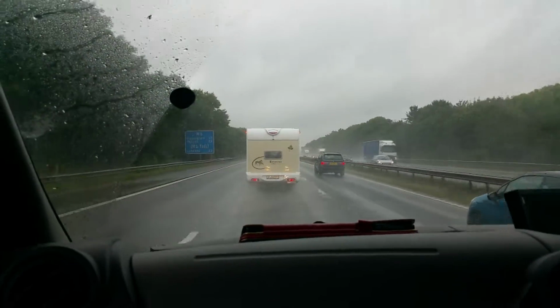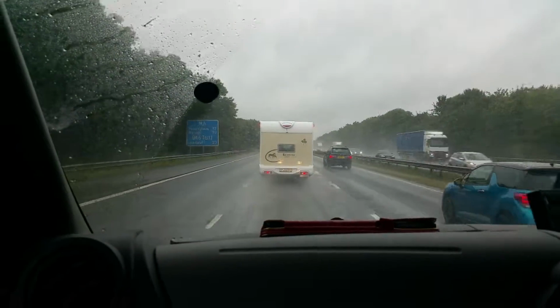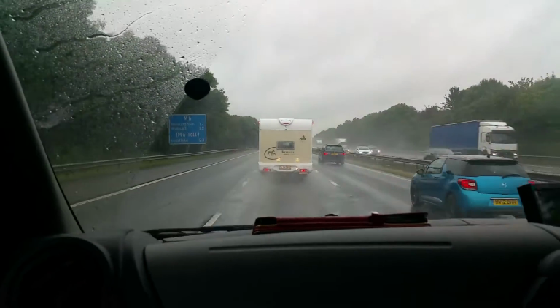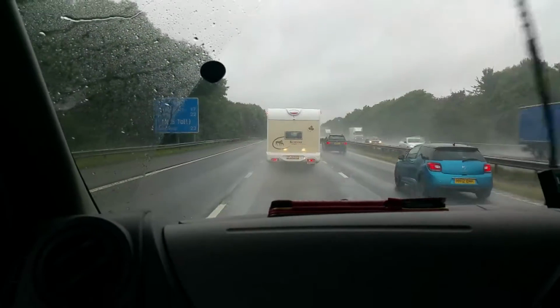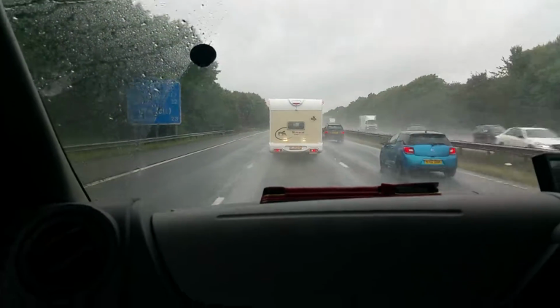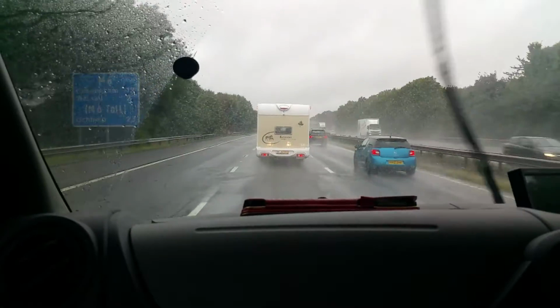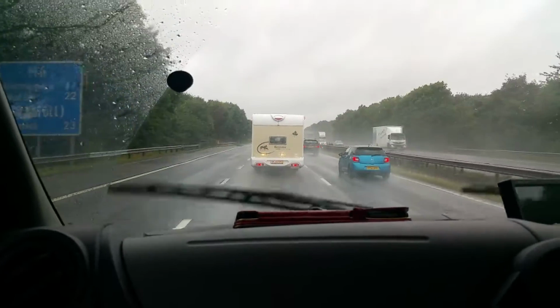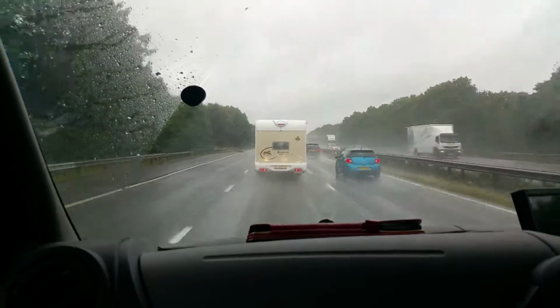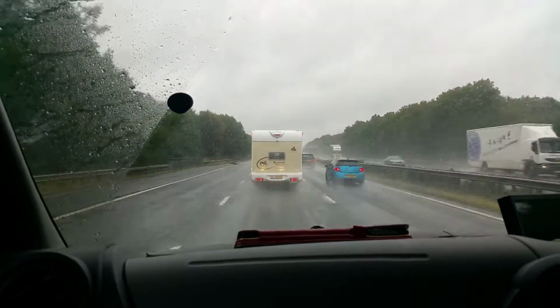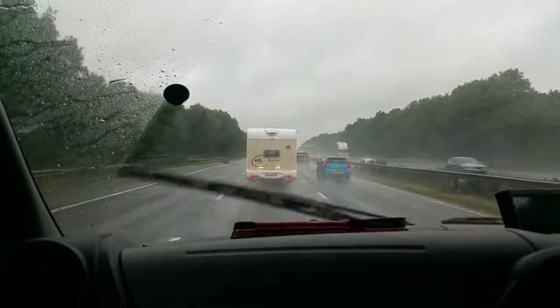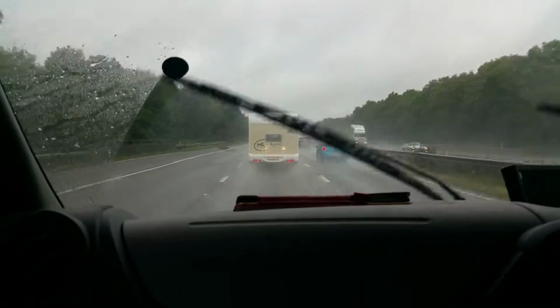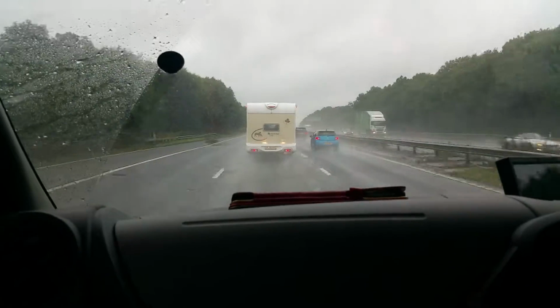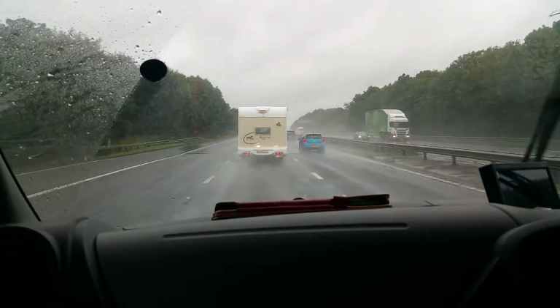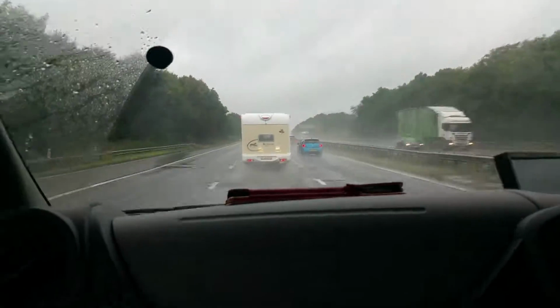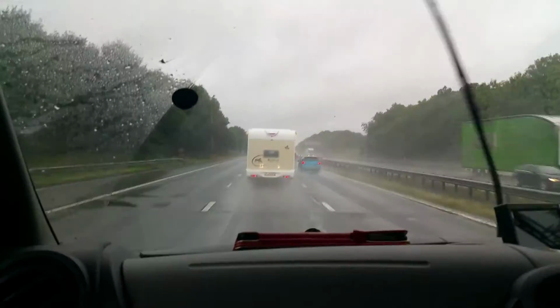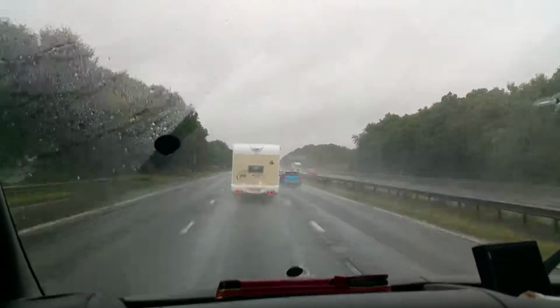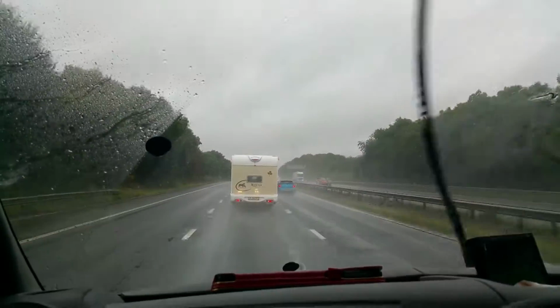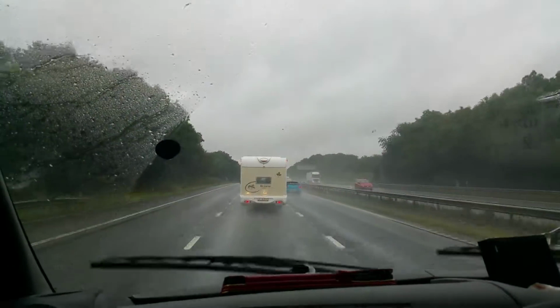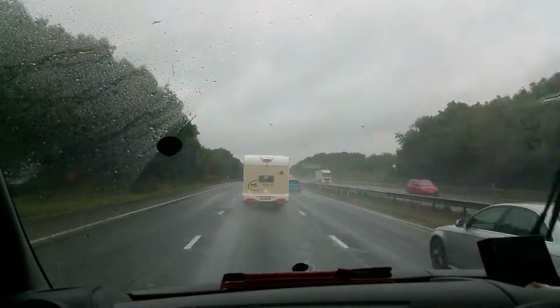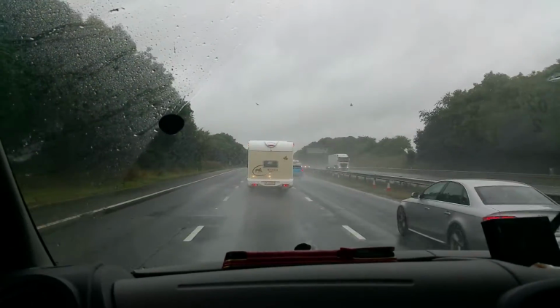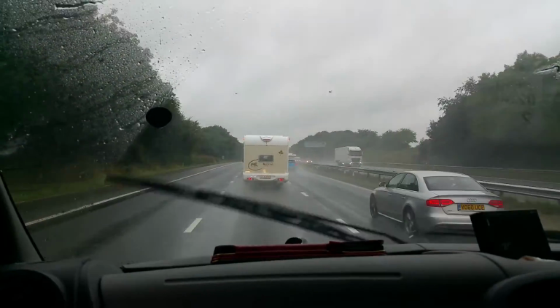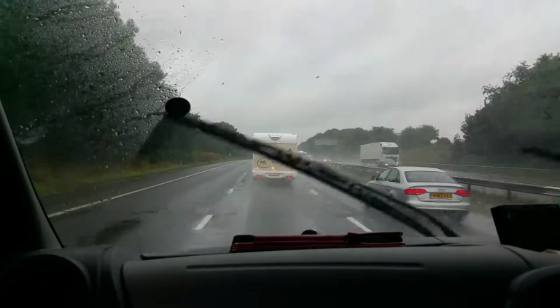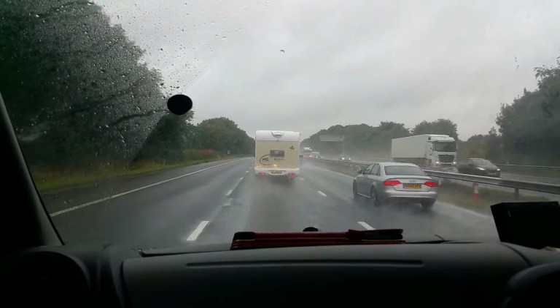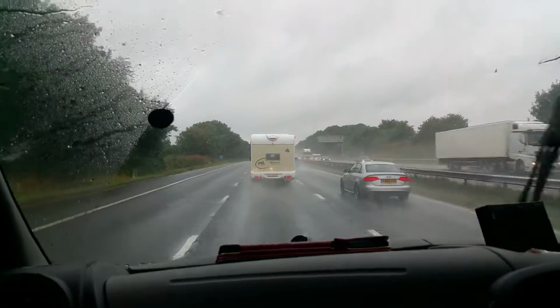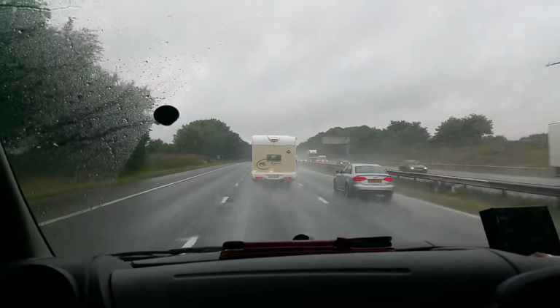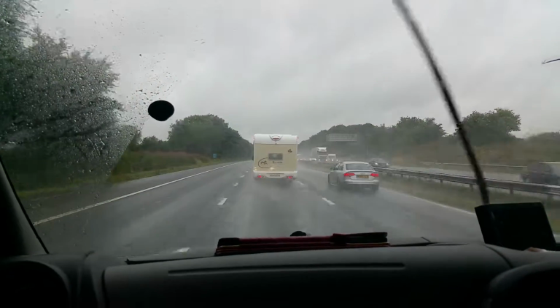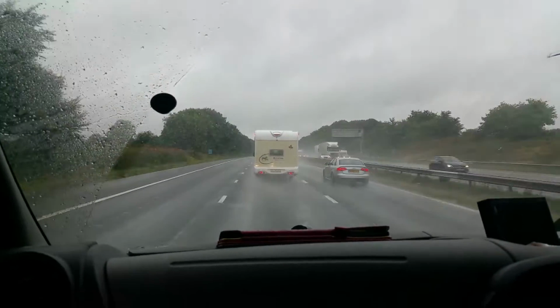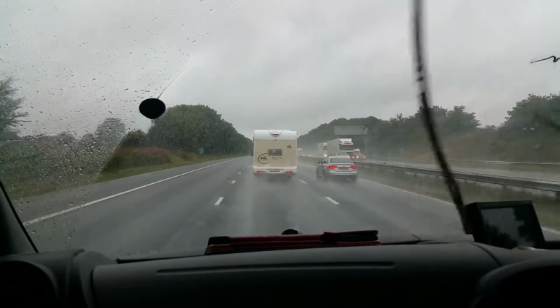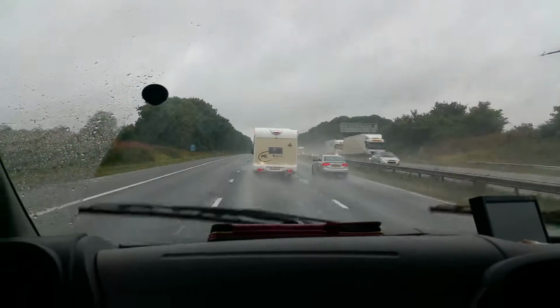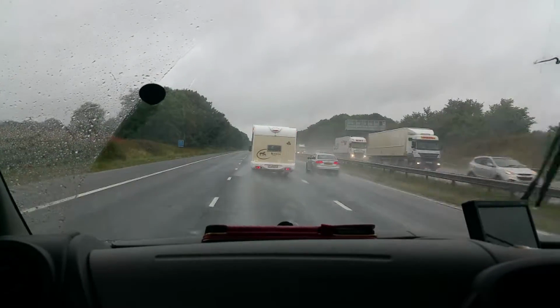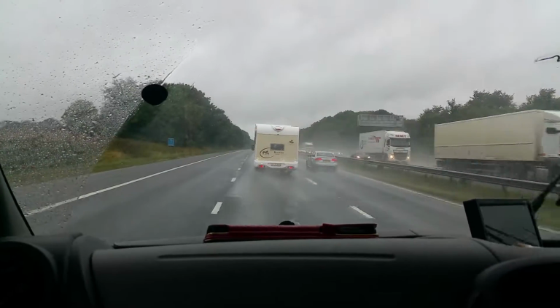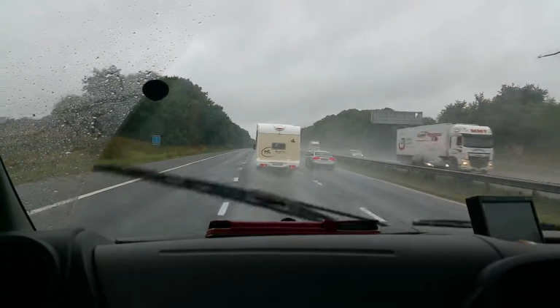This is Ali again from SuperTraveler Motorhome Limited. Thank you very much for watching. Love you all, bye!